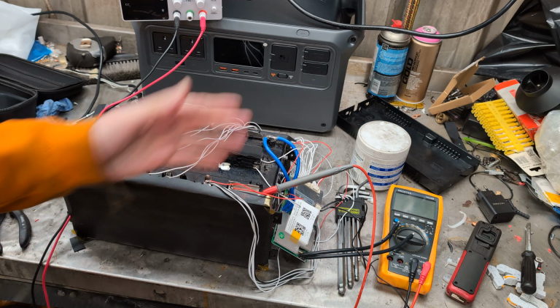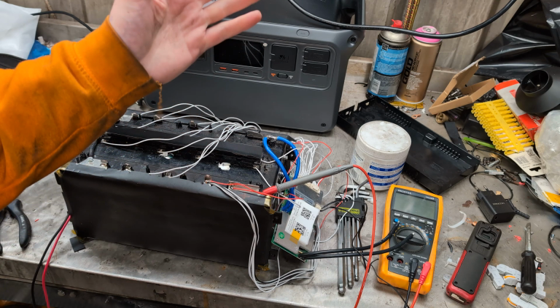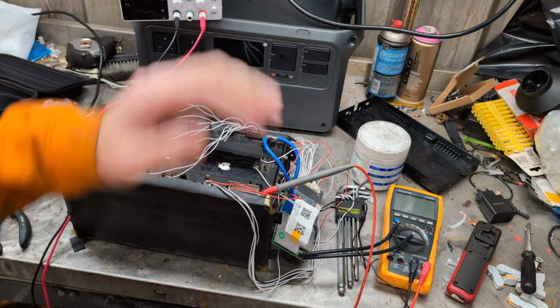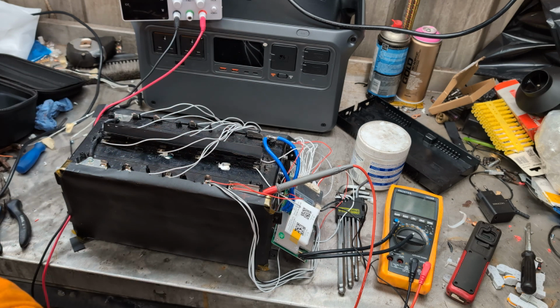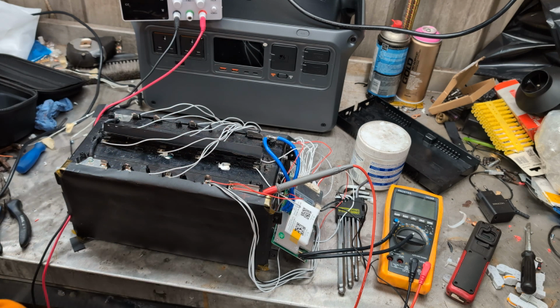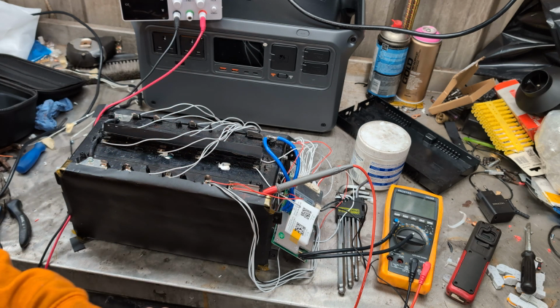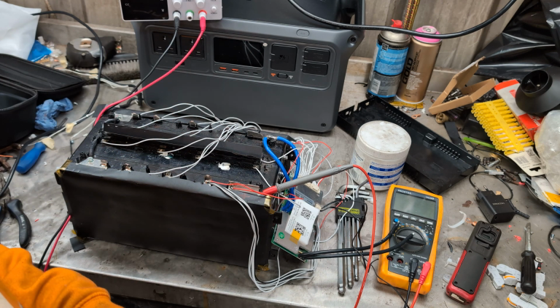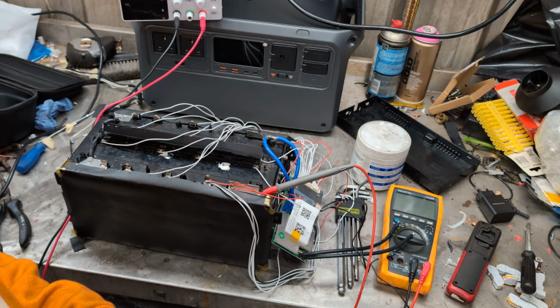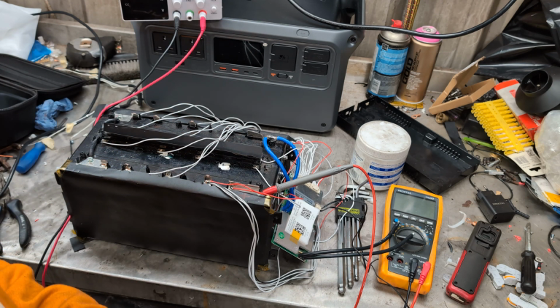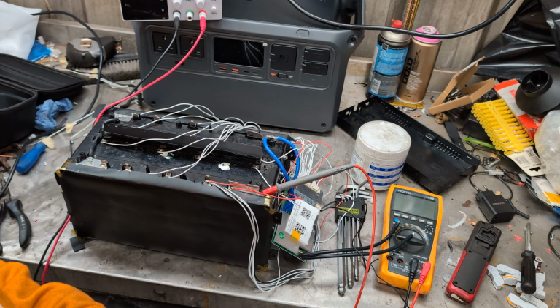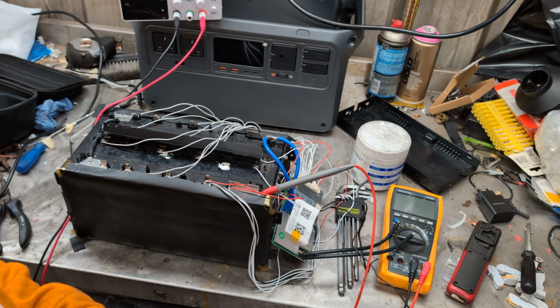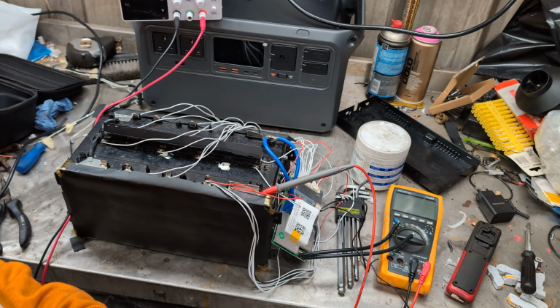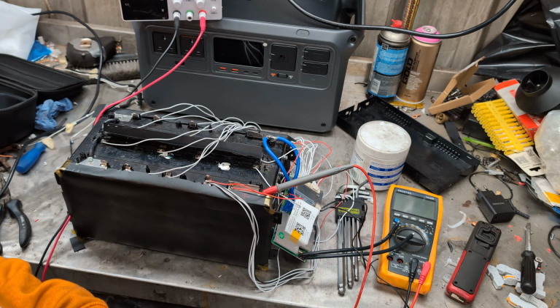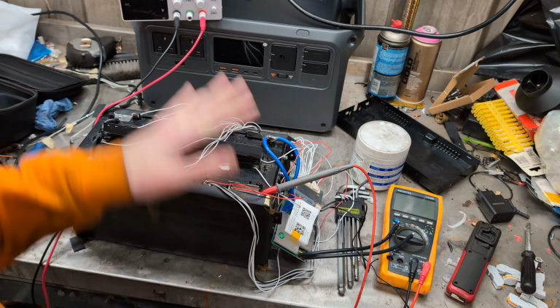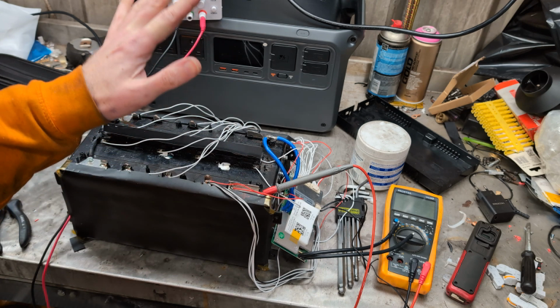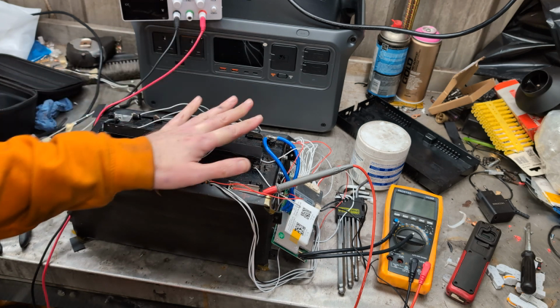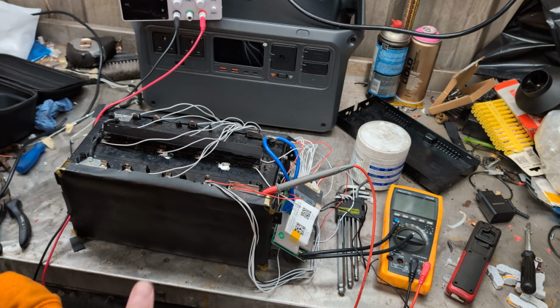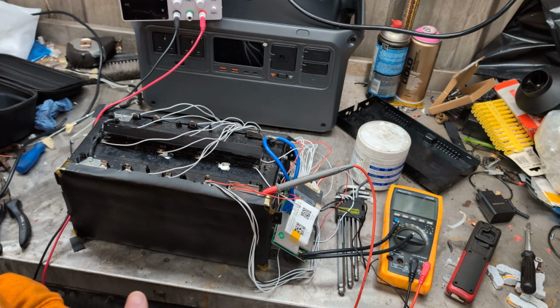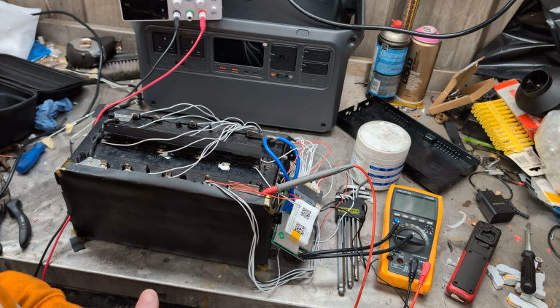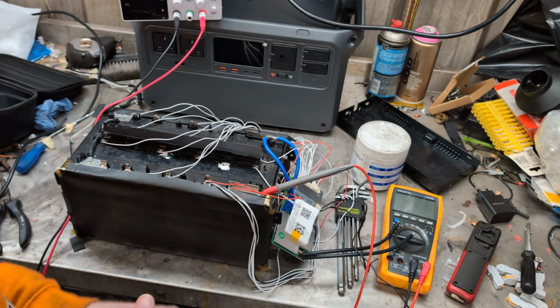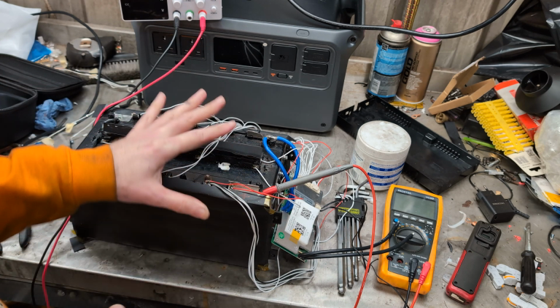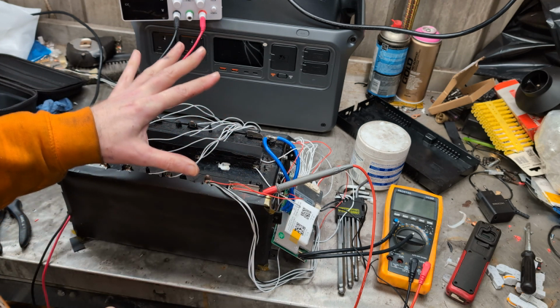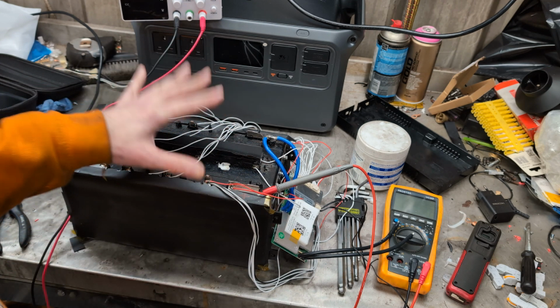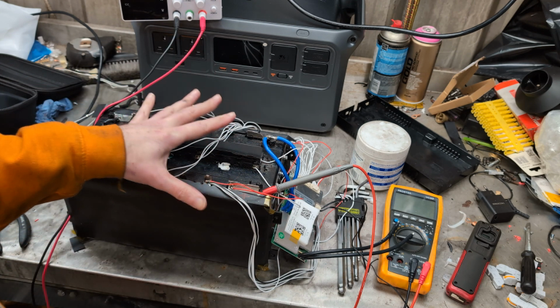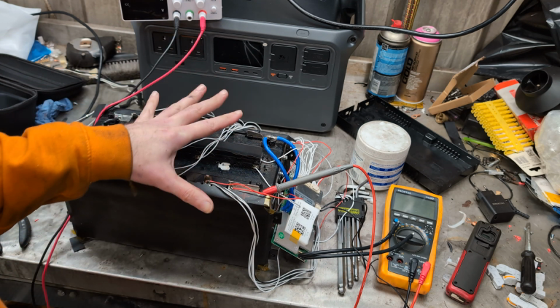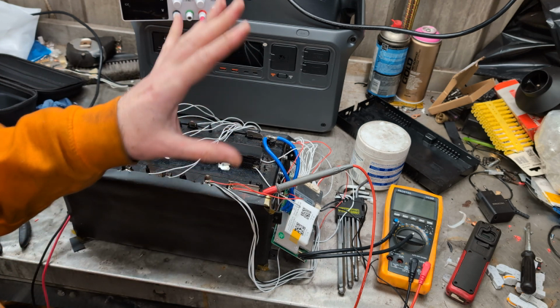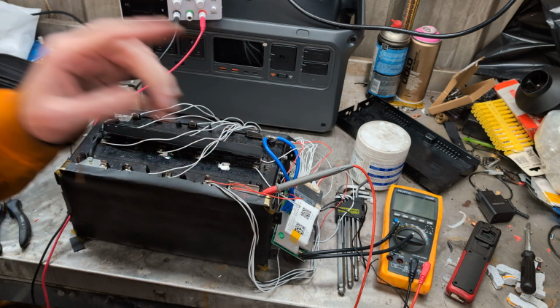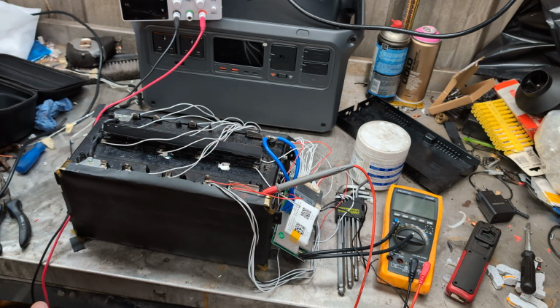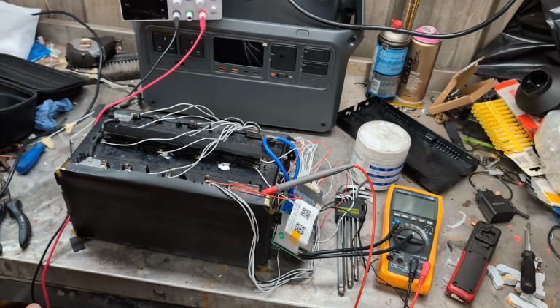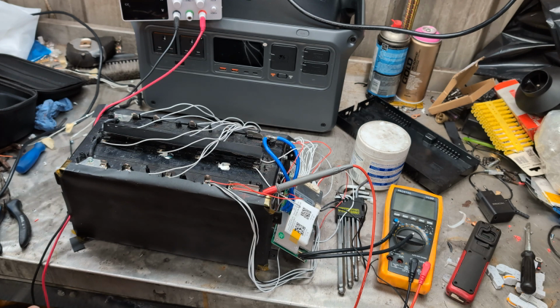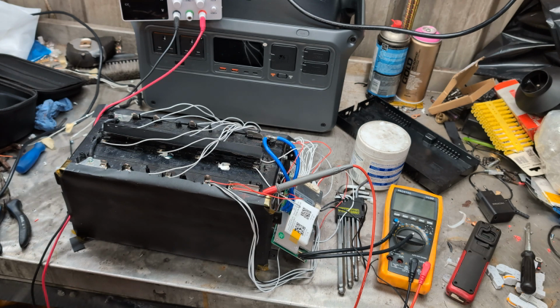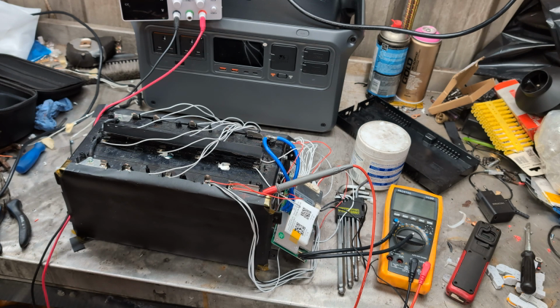Hello! Today I've had some quiet time and I finally decided I was going to solder the BMS onto the big 48 volt battery we recovered out of one of the power stations.